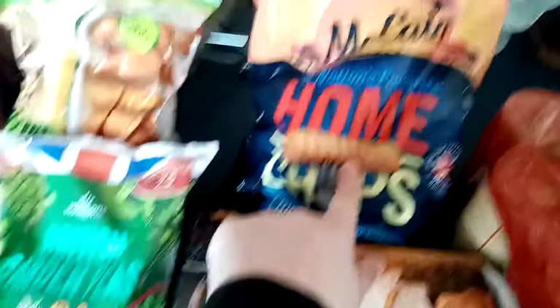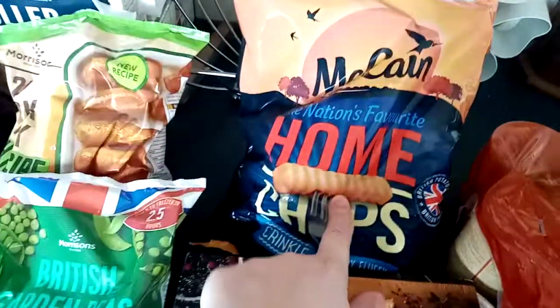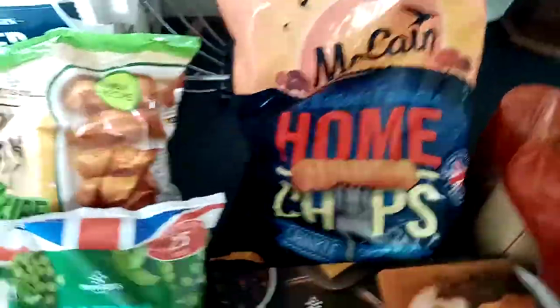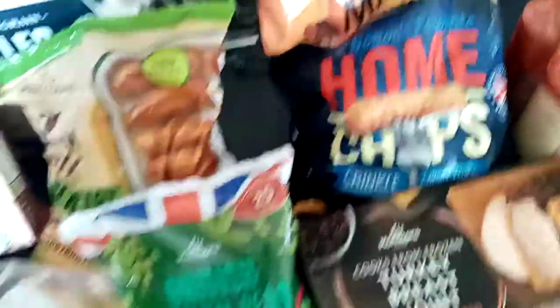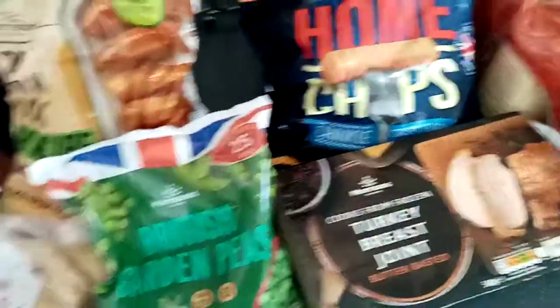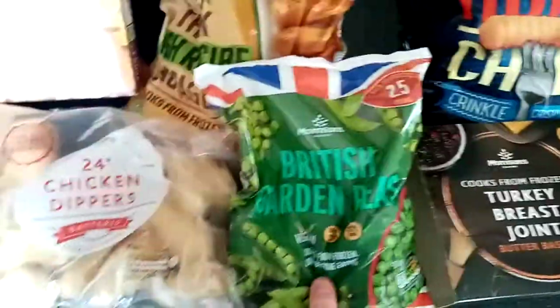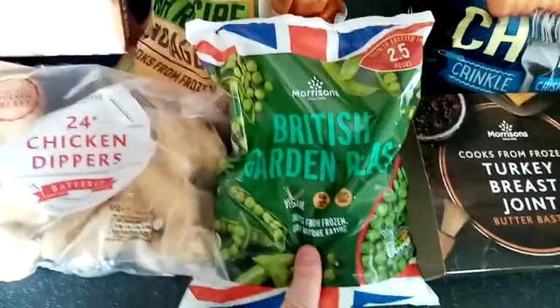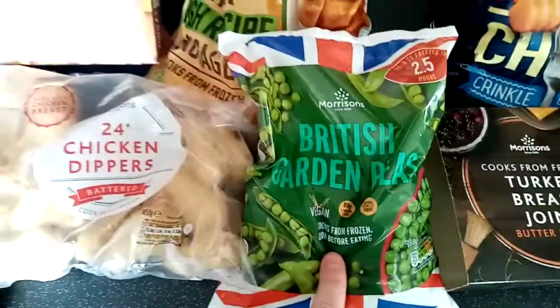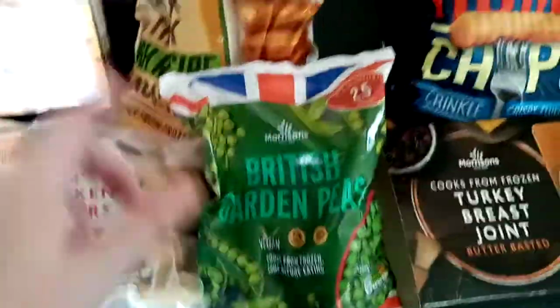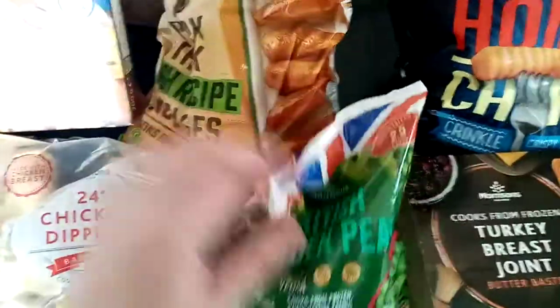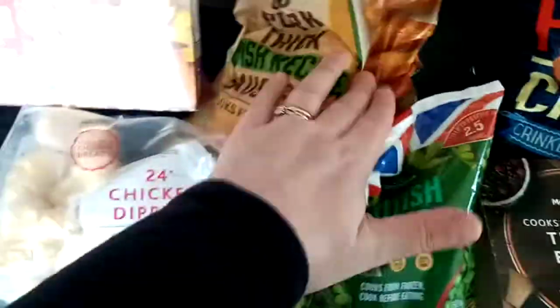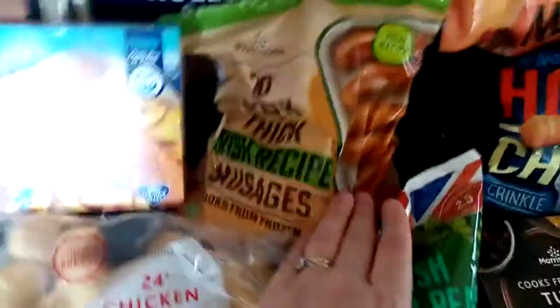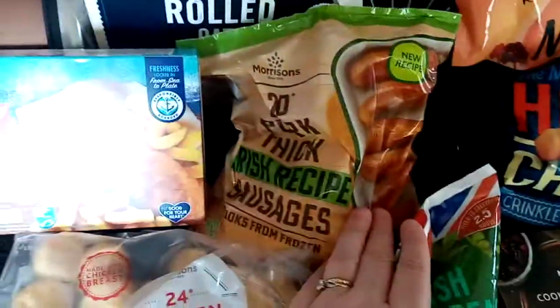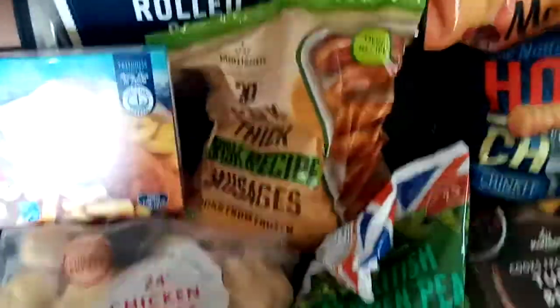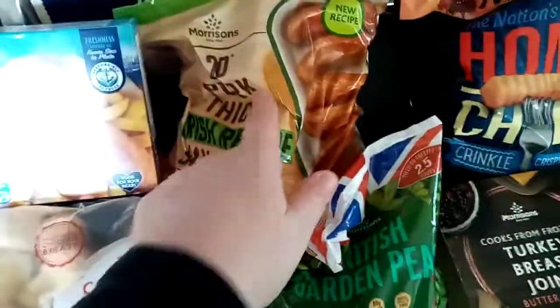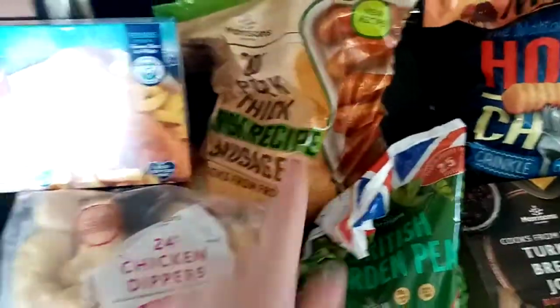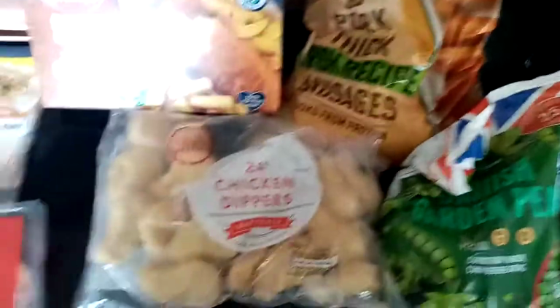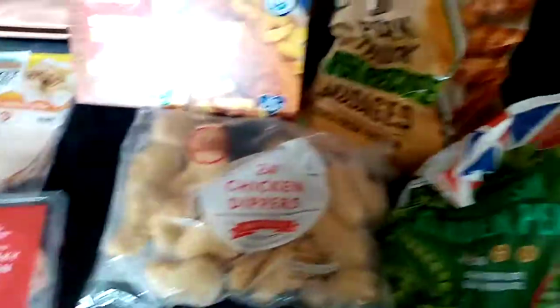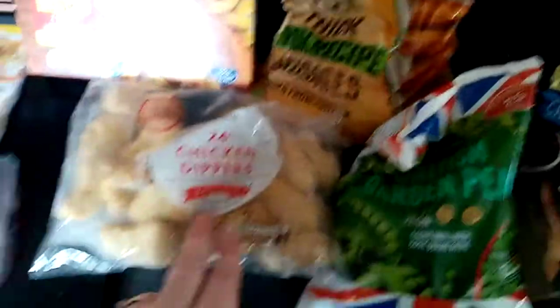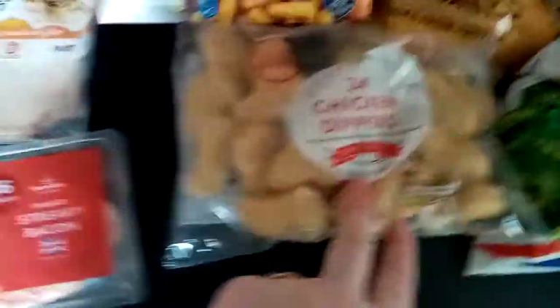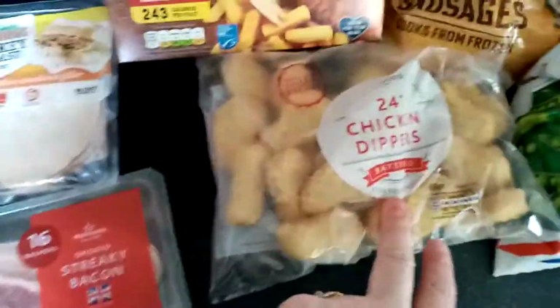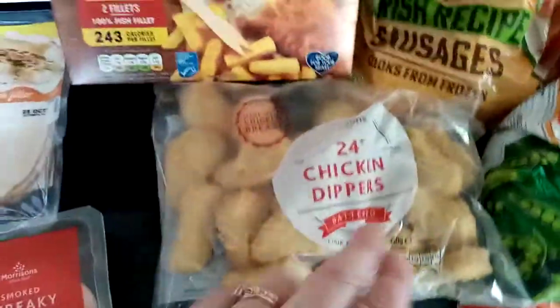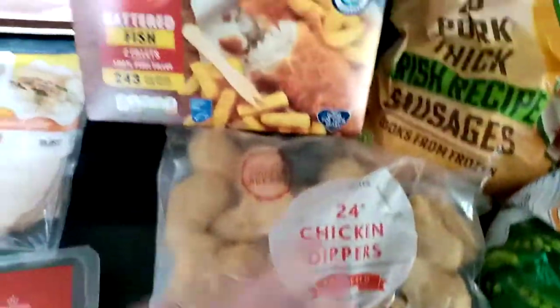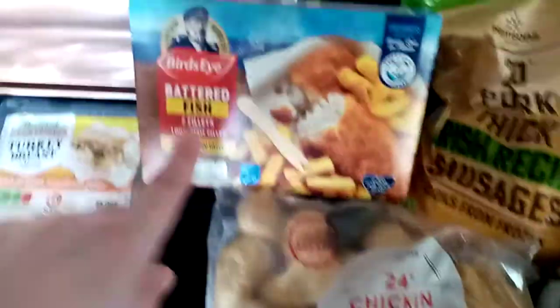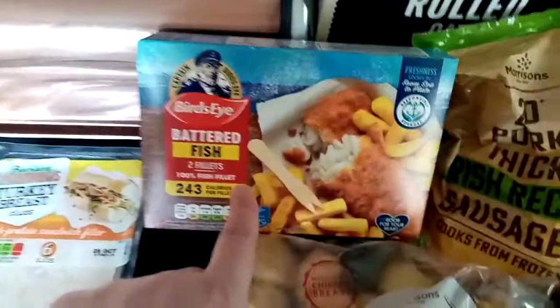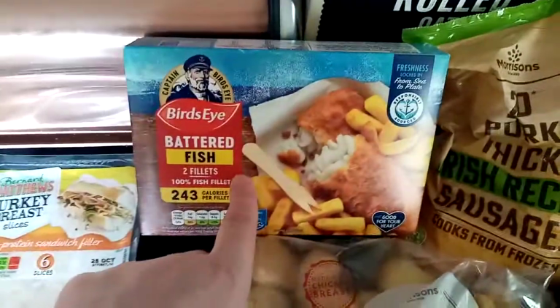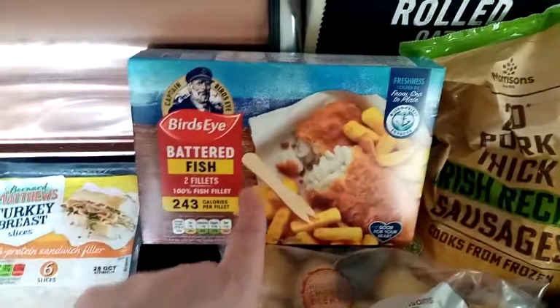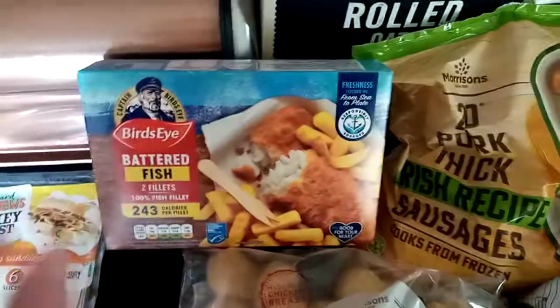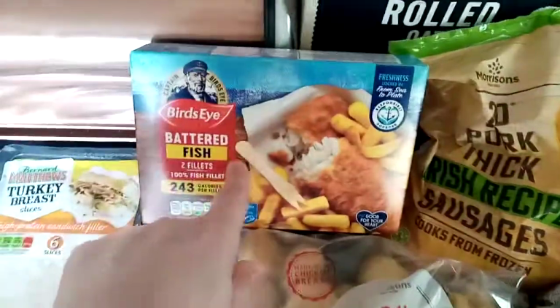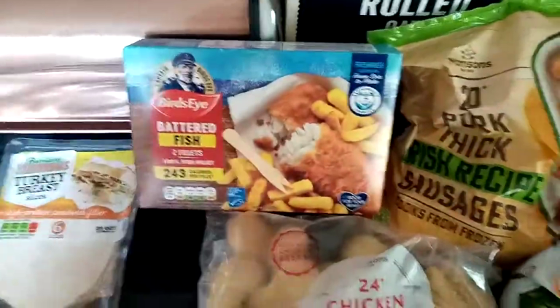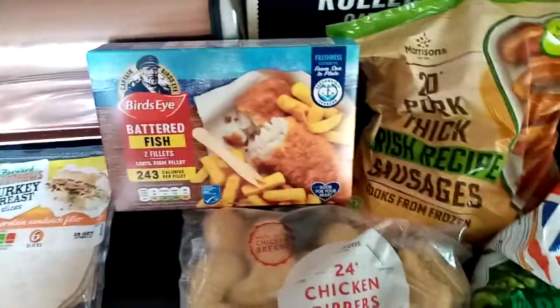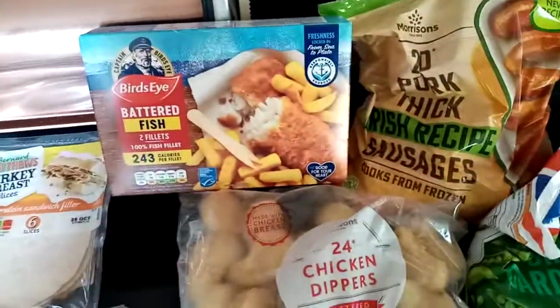Some chips — this is my frozen bit. Garden peas, Irish recipe sausages — I've got 20 of those, they make lots of different meals. Chicken dippers, my daughter loves those, and two fish fillets — we have those if we have something with chips.